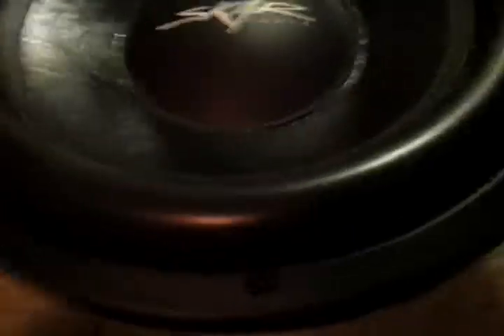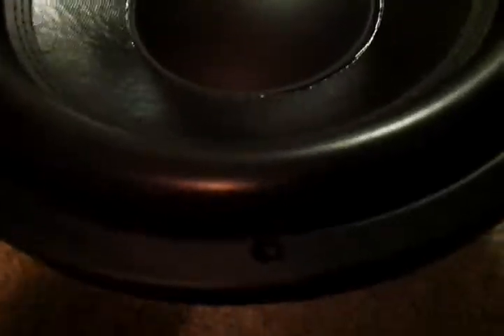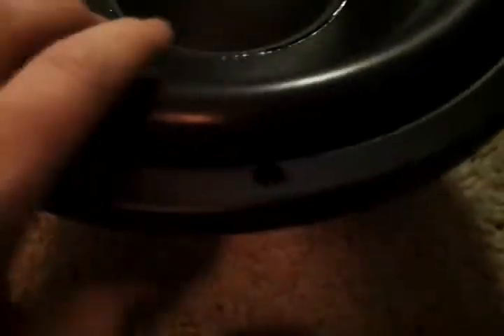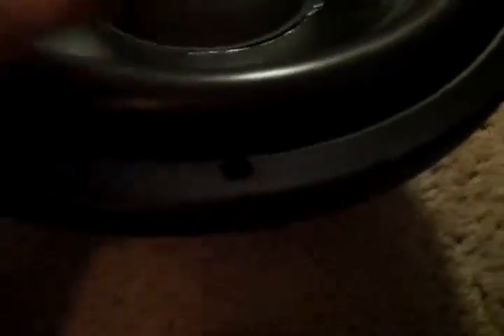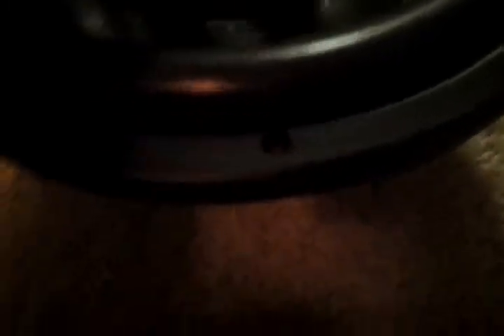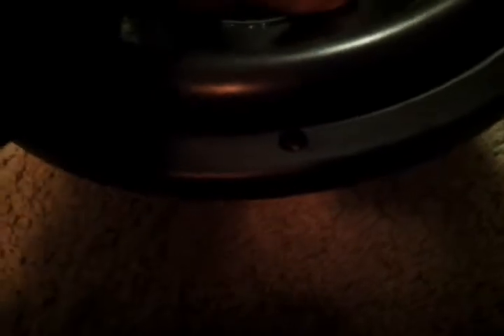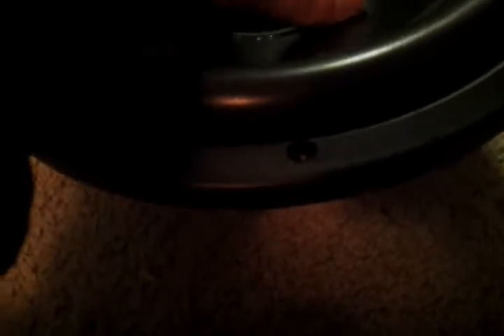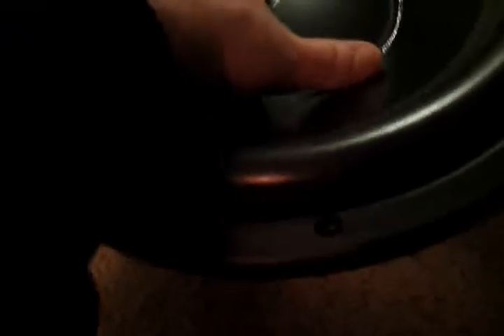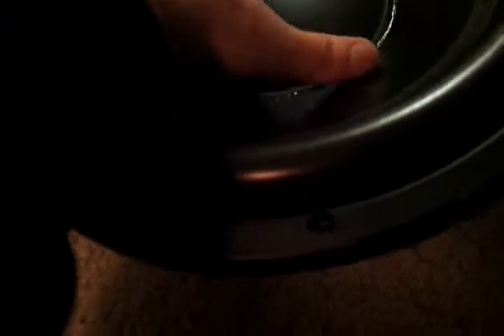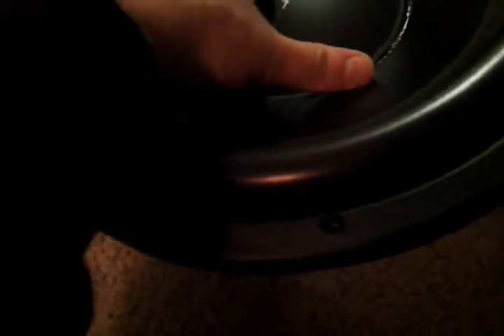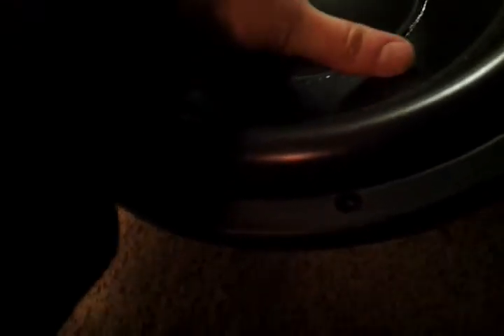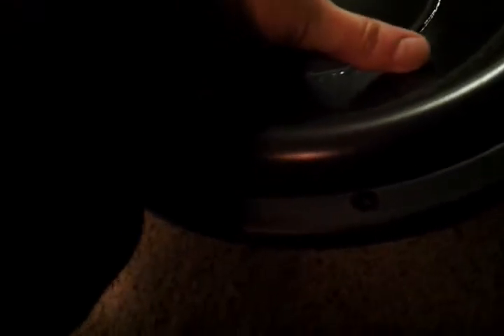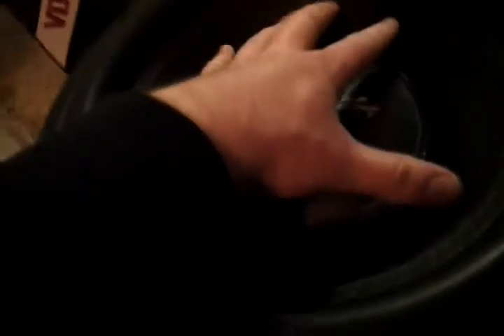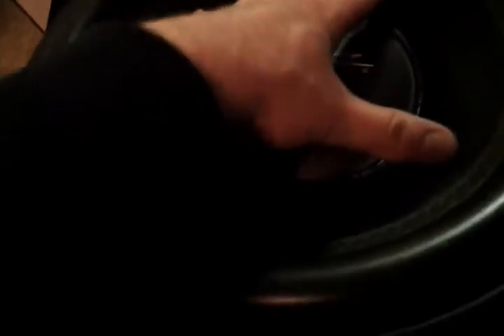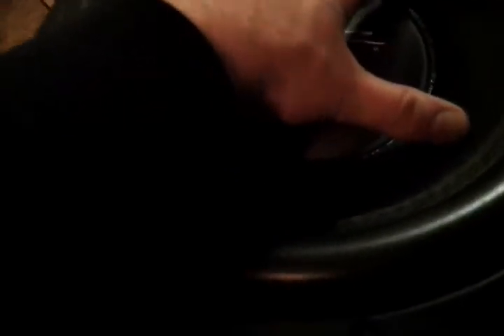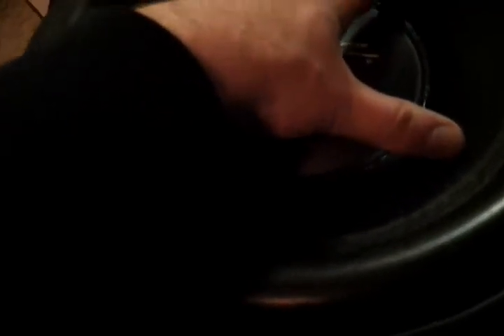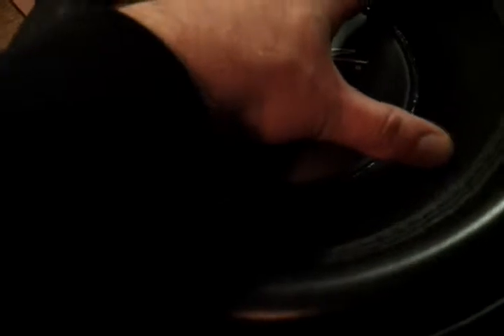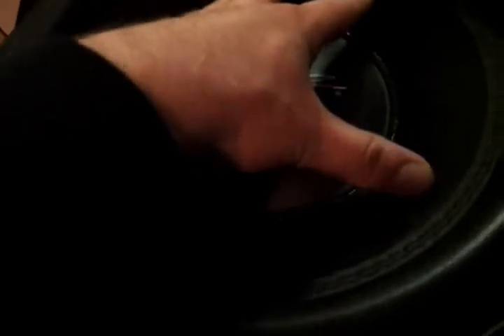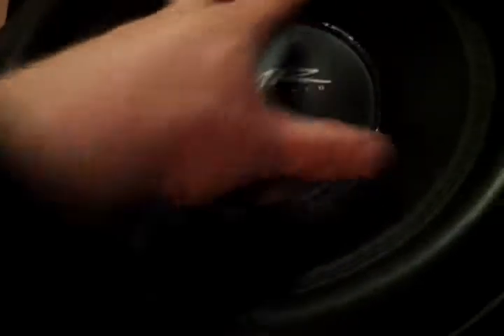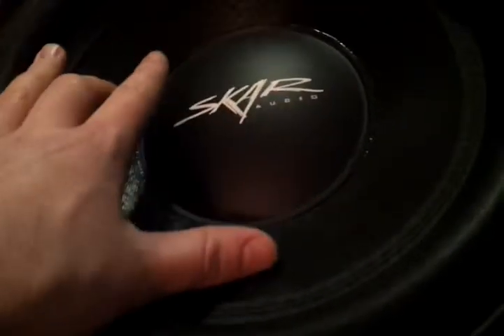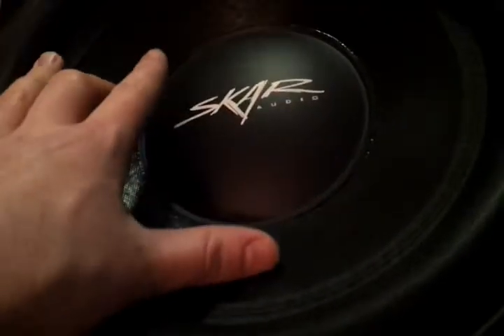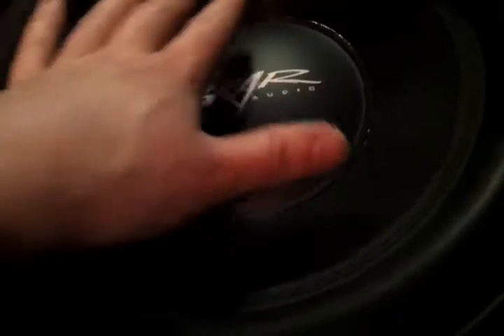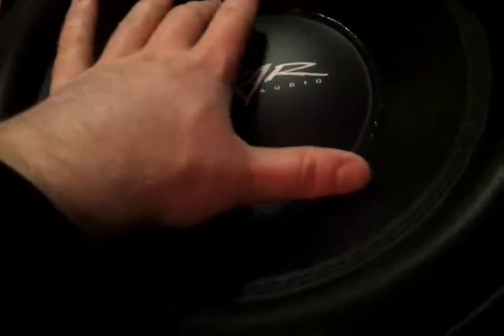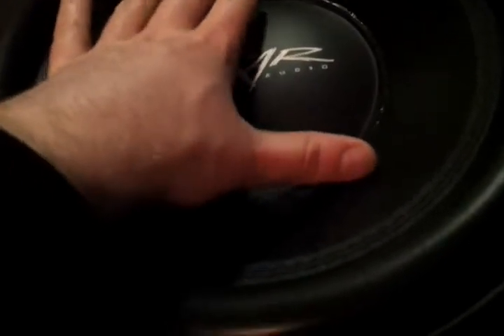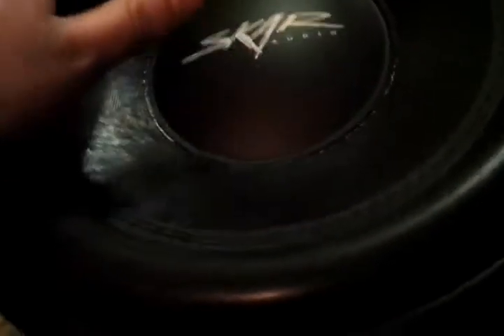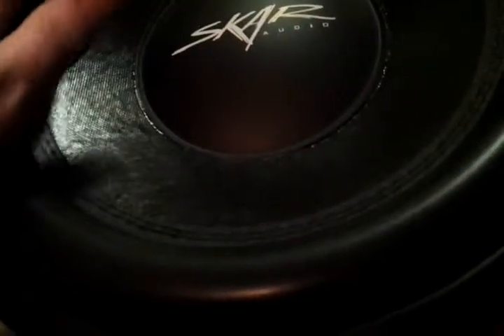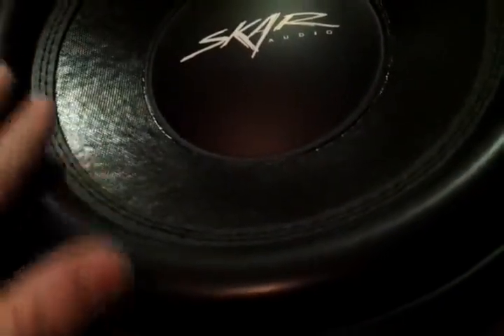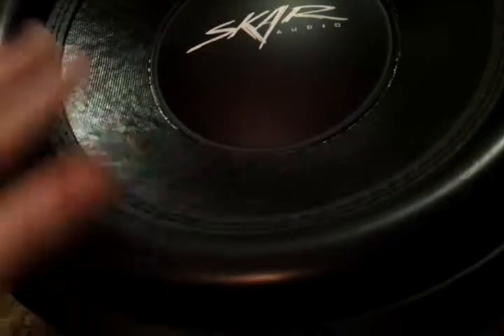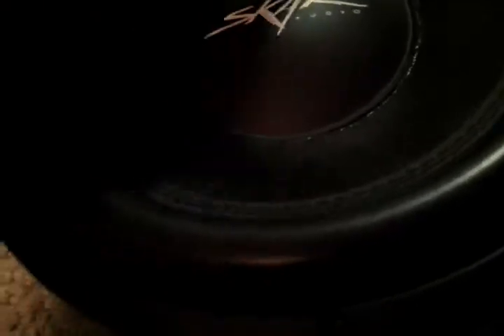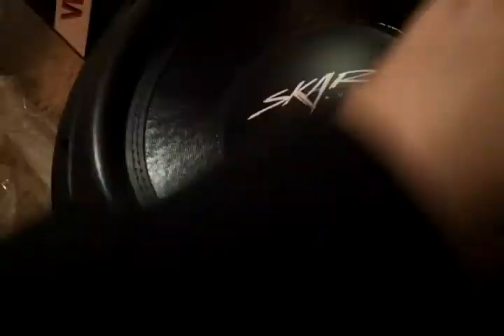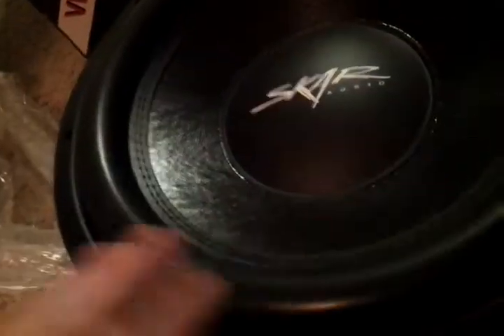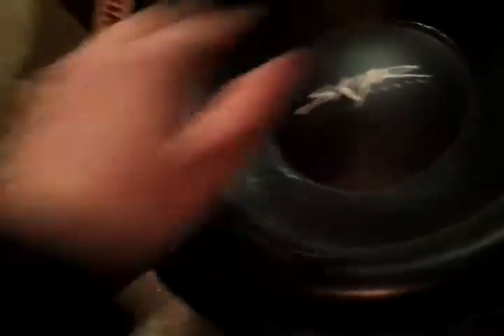Way better than those crummy MB Quartz I bought that didn't really pan out so well — one that still kind of half-works. Oh, it's so tight, that is really tight. Definitely gonna give these guys a little bit of a break-in period.